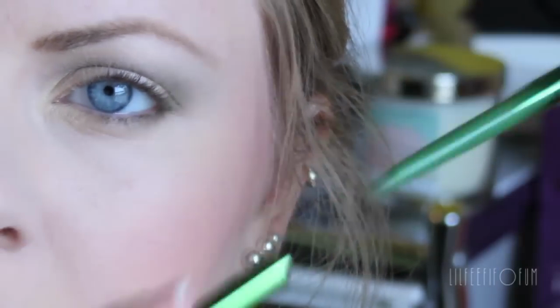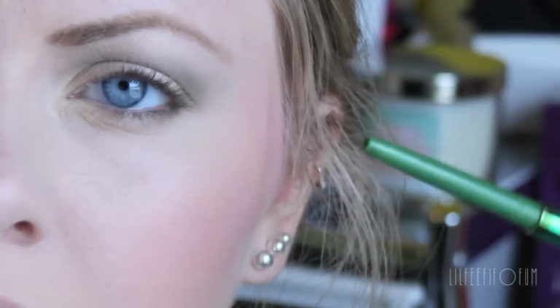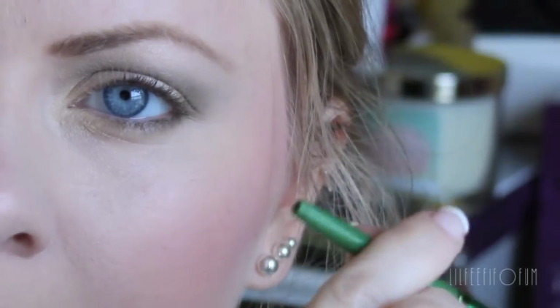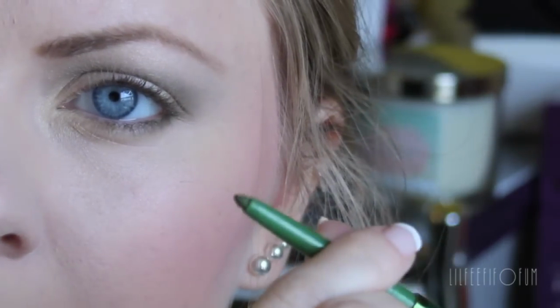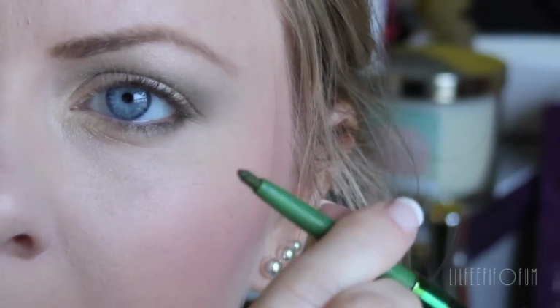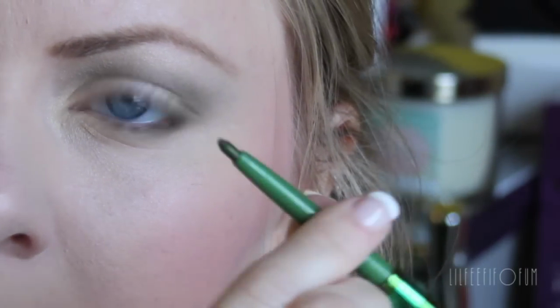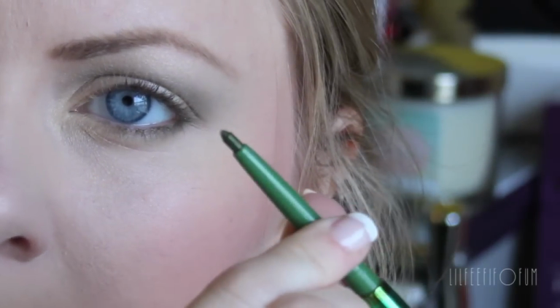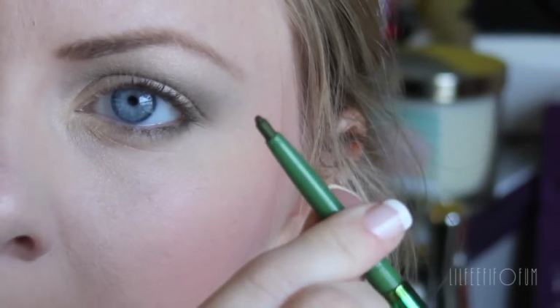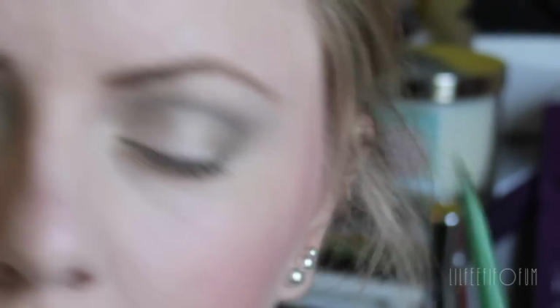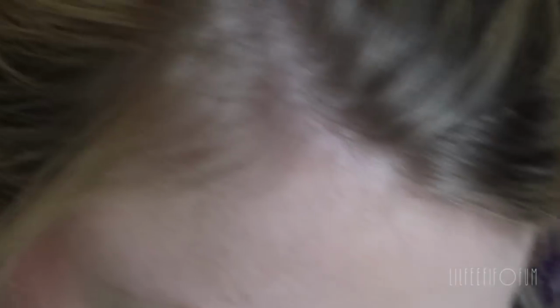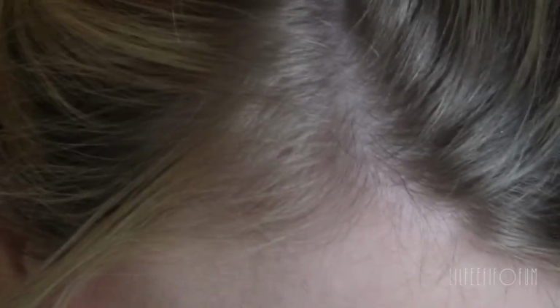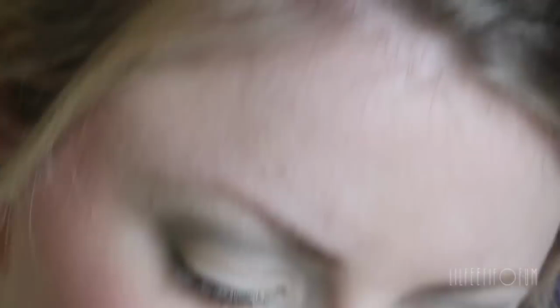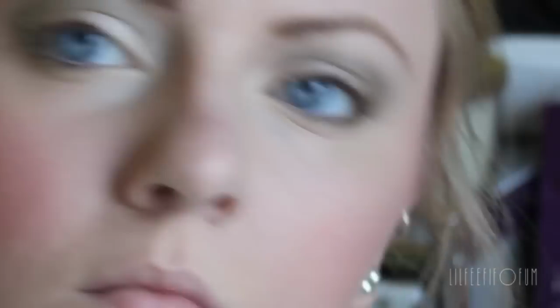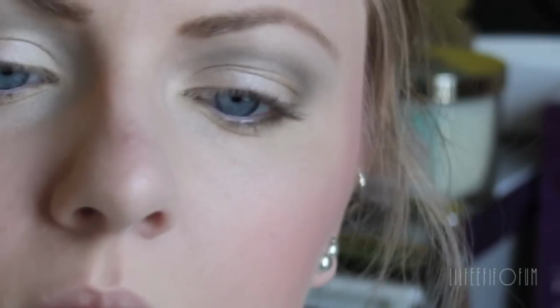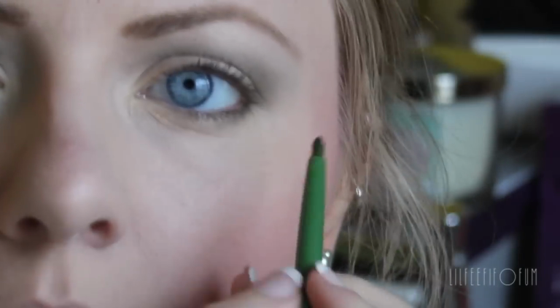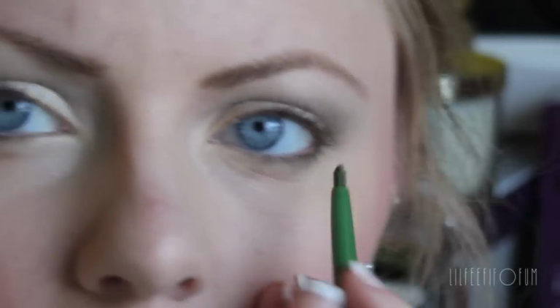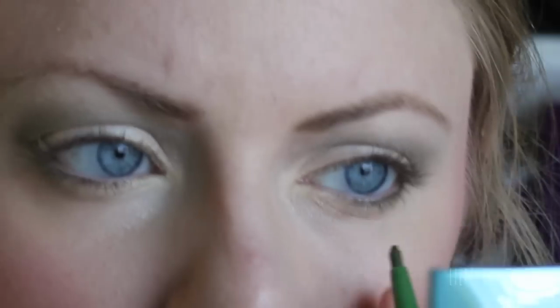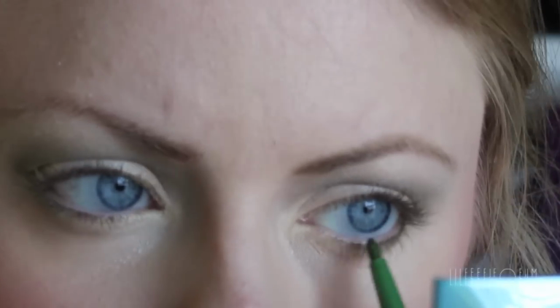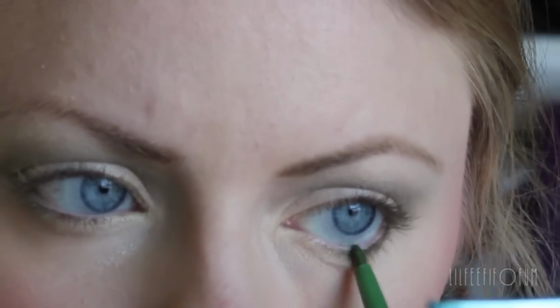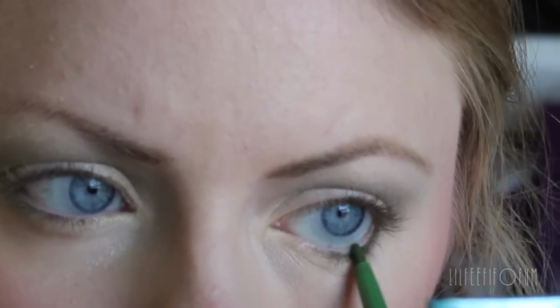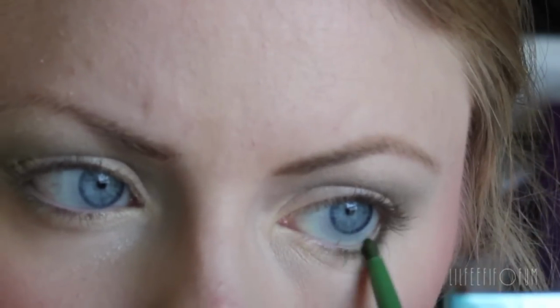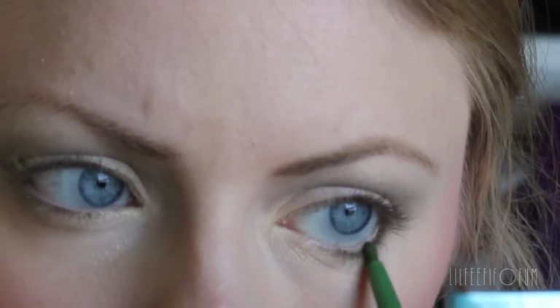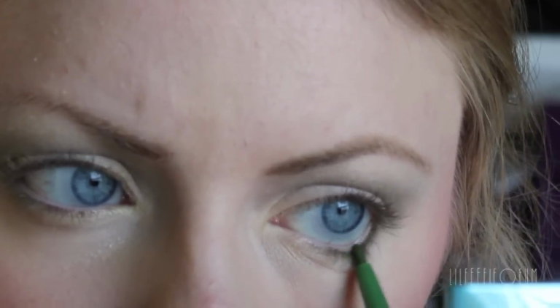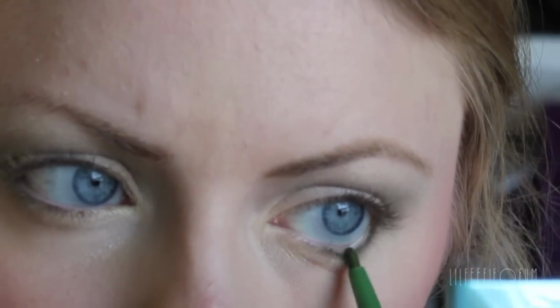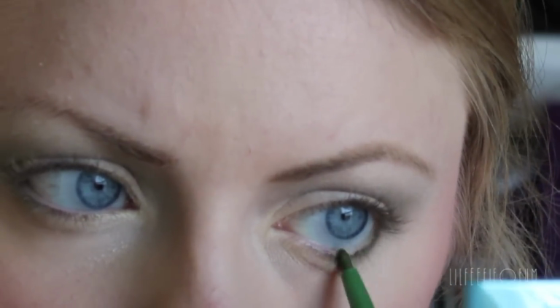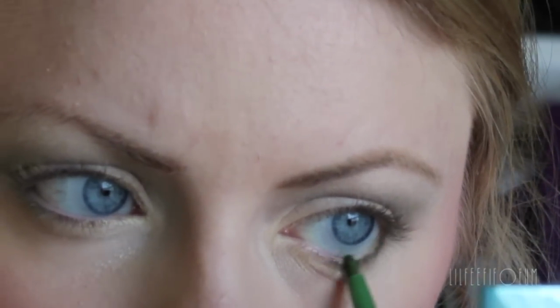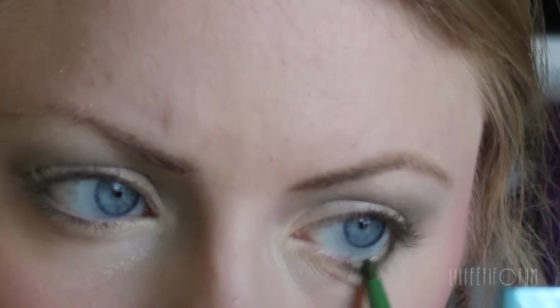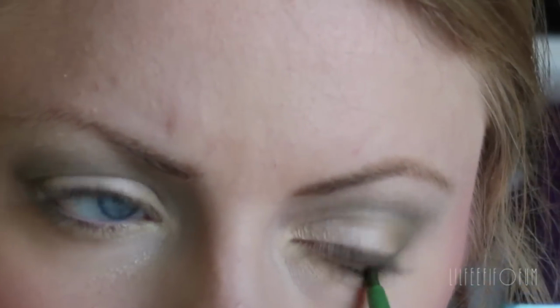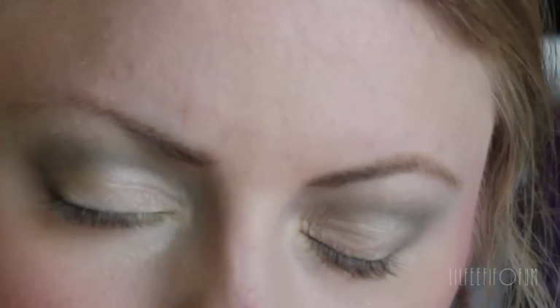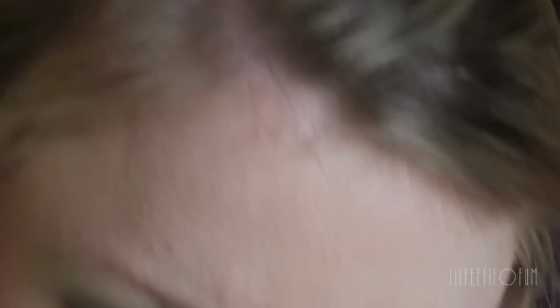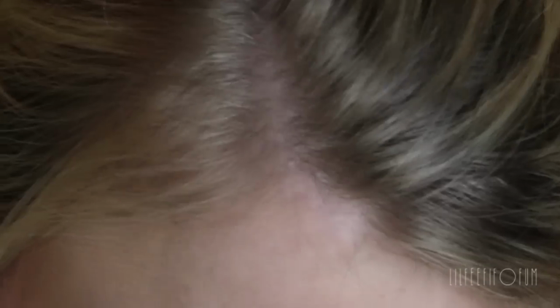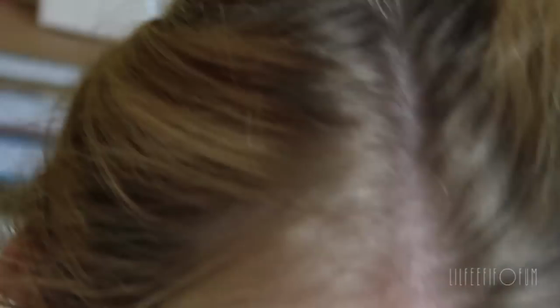Now for eyeliner, I'm using this green one from Physicians Formula. It's the only green eyeliner that I have, and I really like the shade of it.